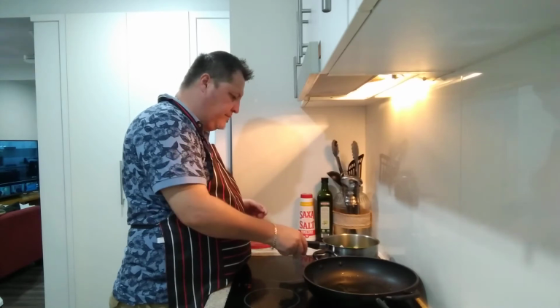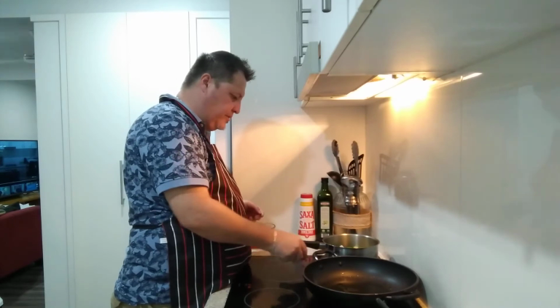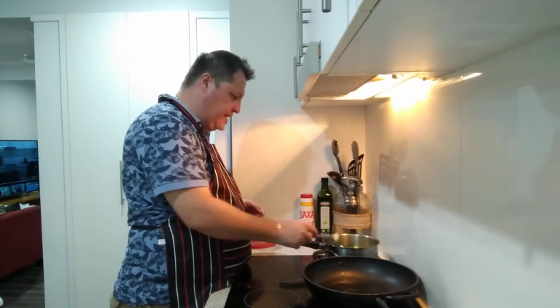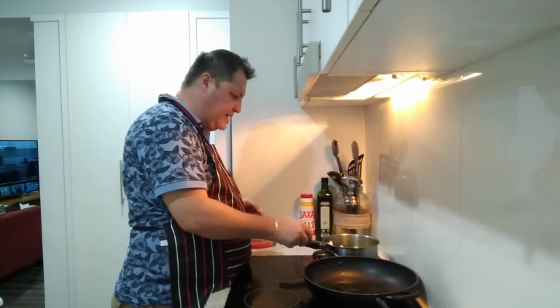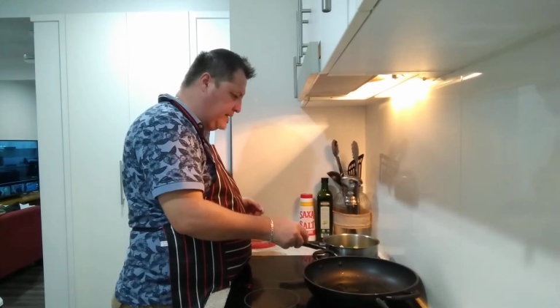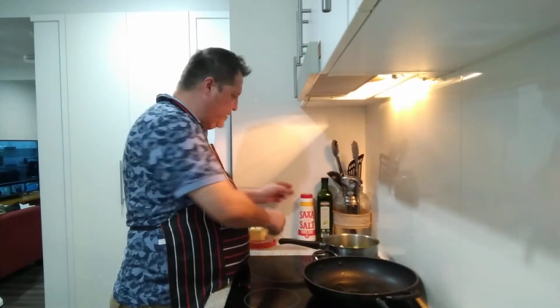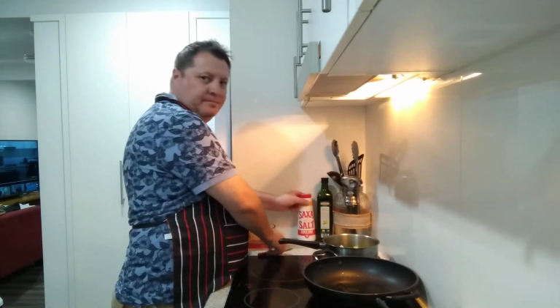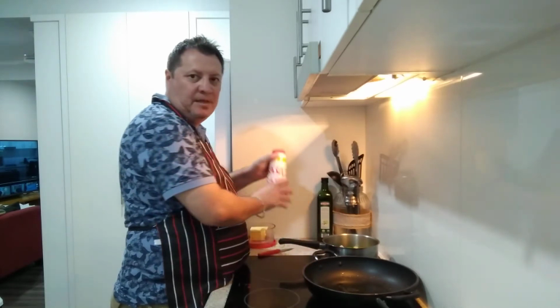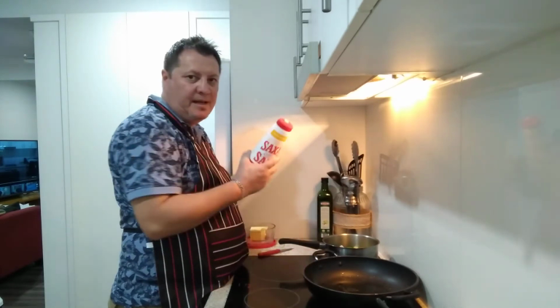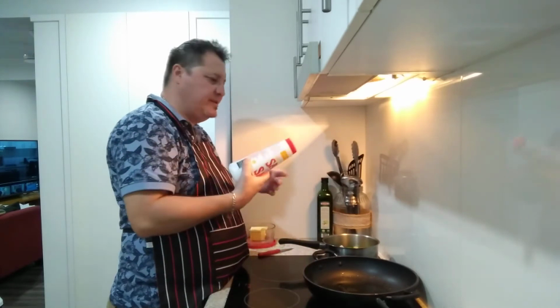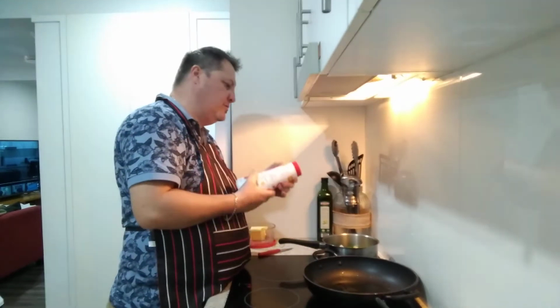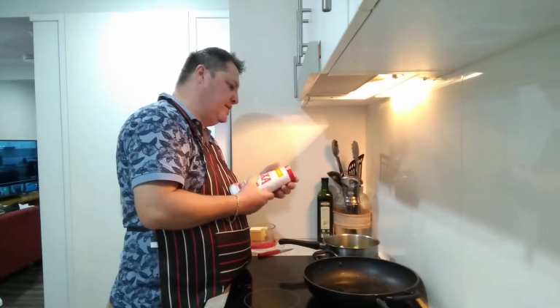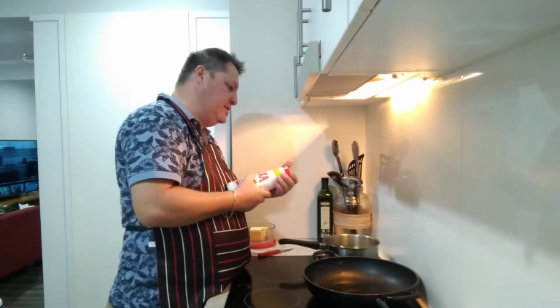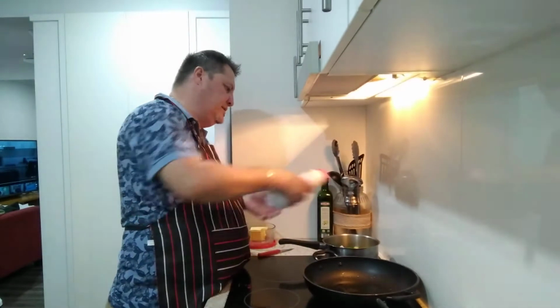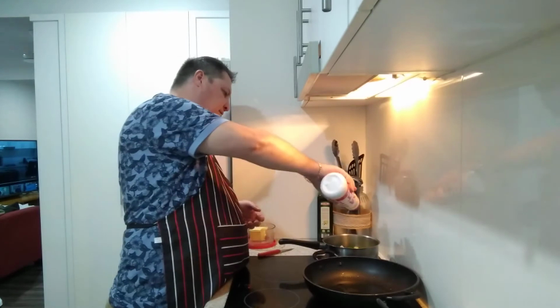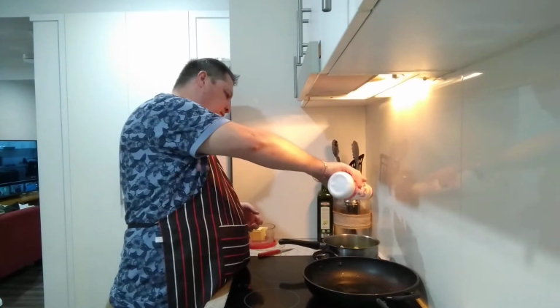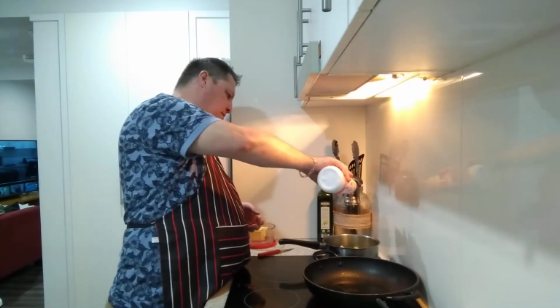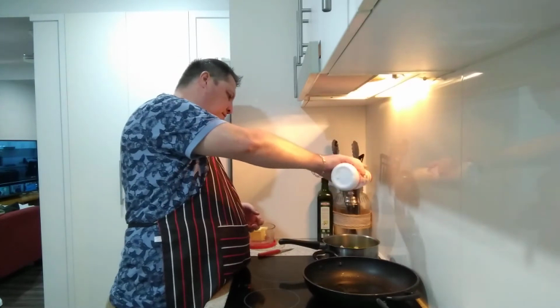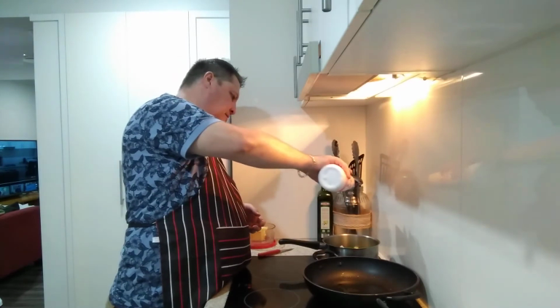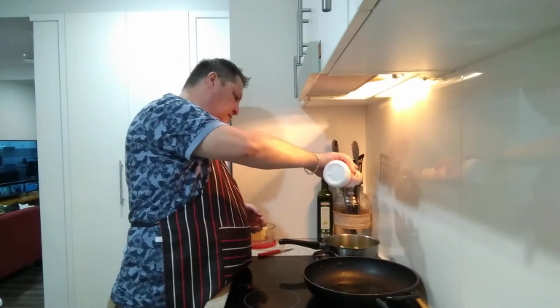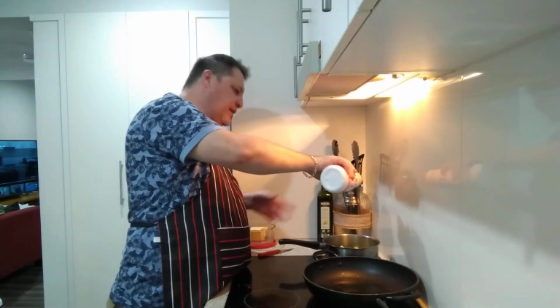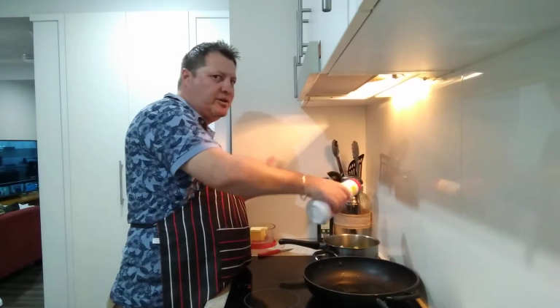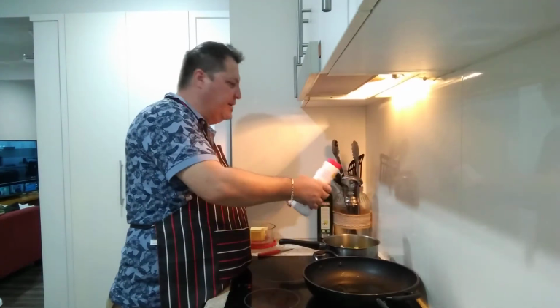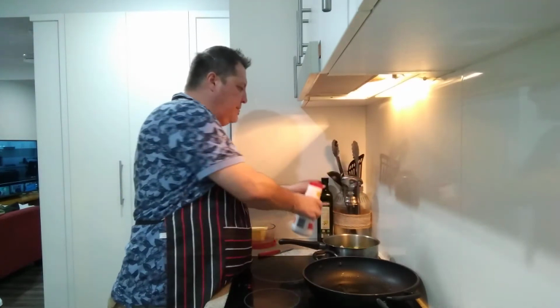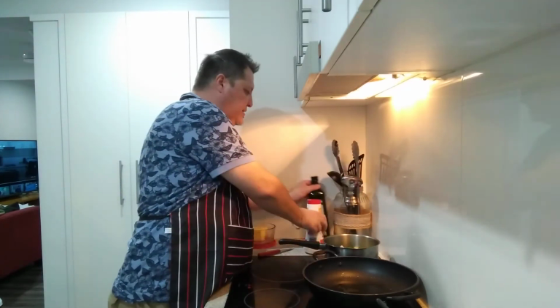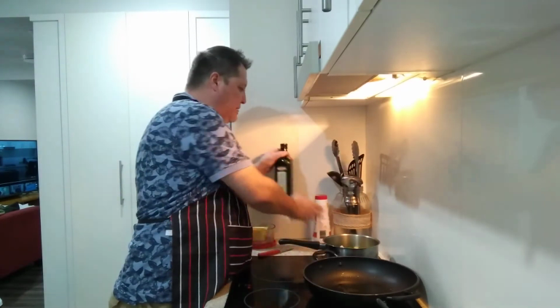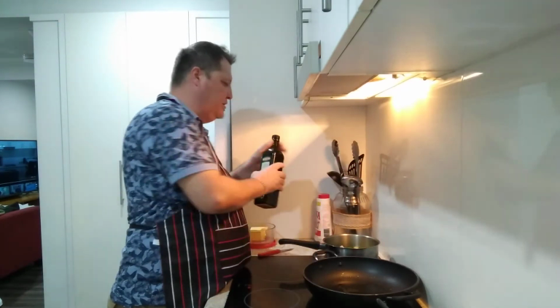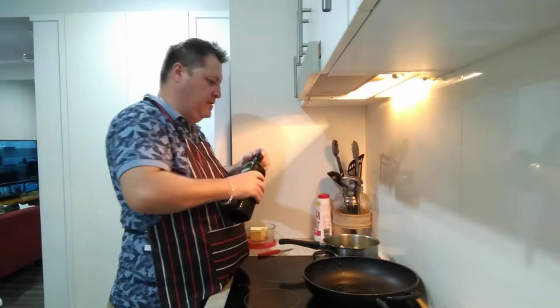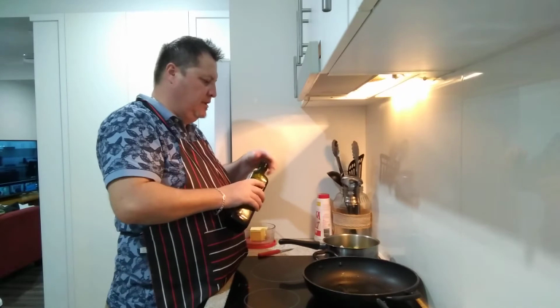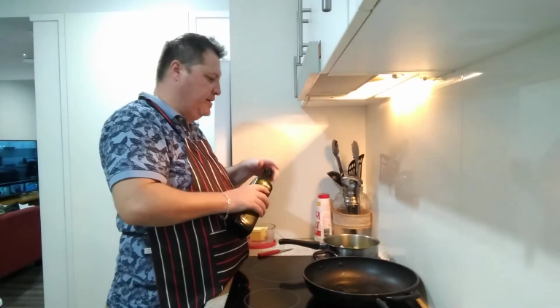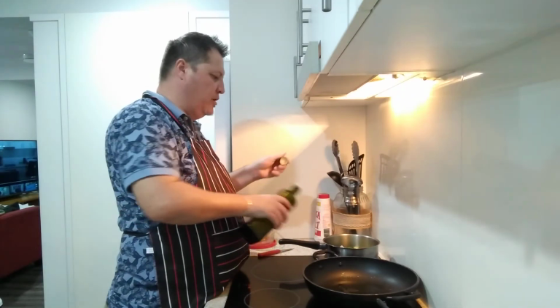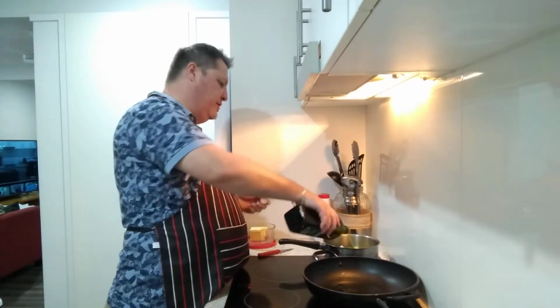I dropped some butter - dropped it again. Adding a little bit of salt into the veggies. I know it looks like a lot on camera but it's actually not that much. Then some olive oil.